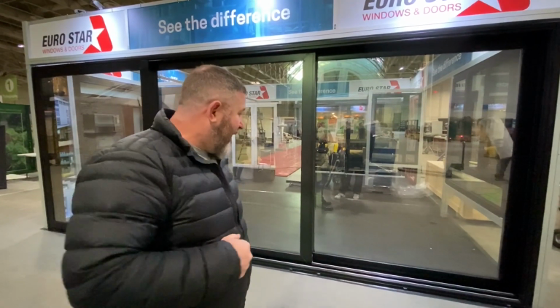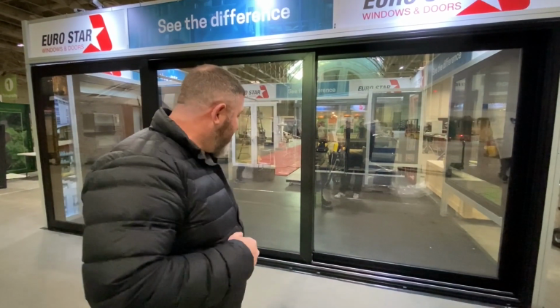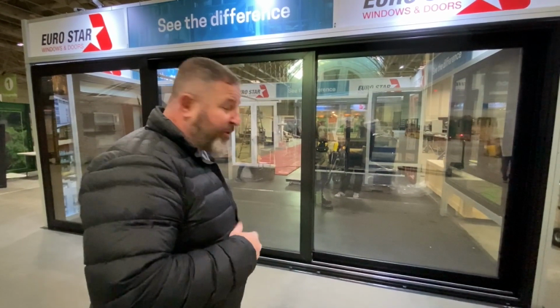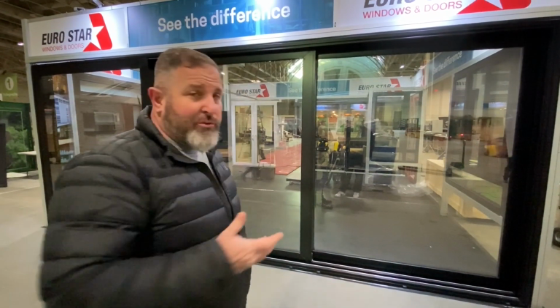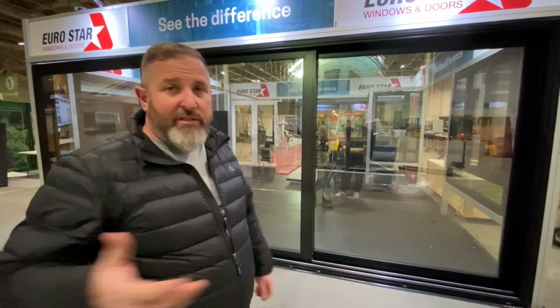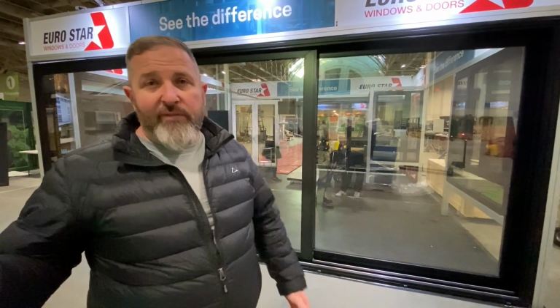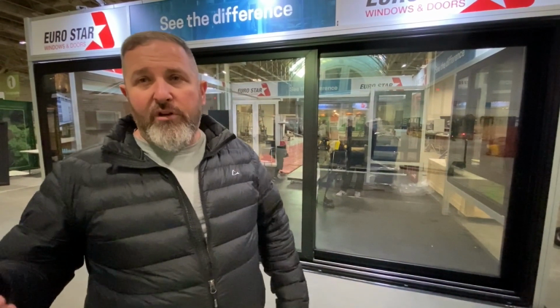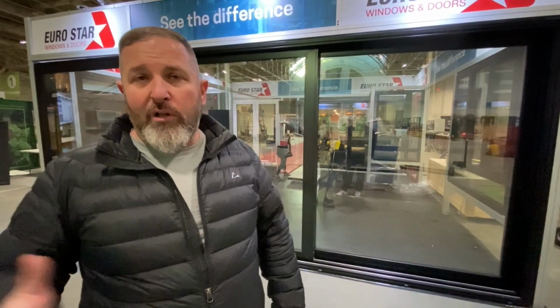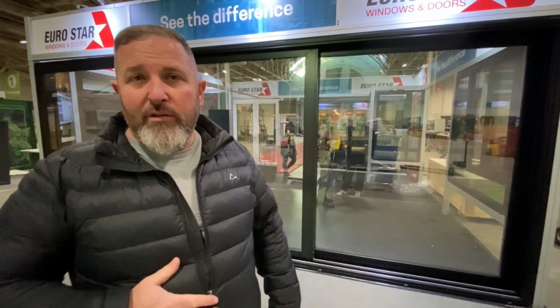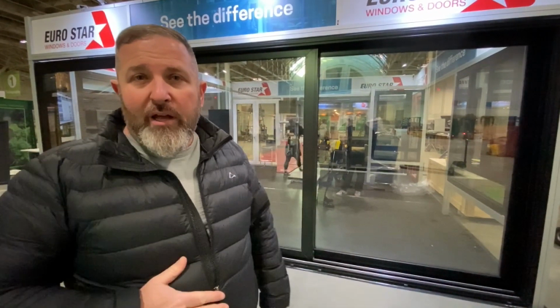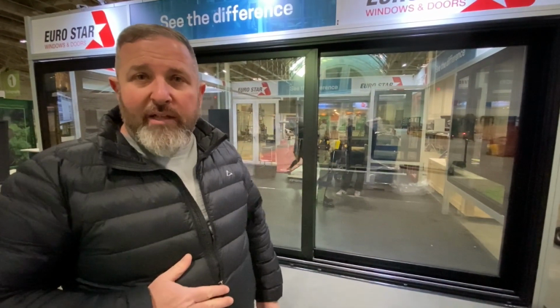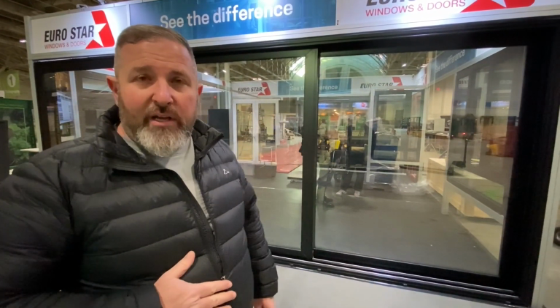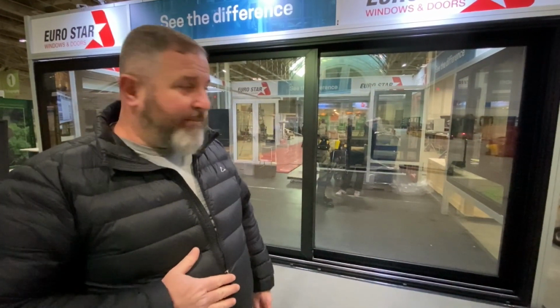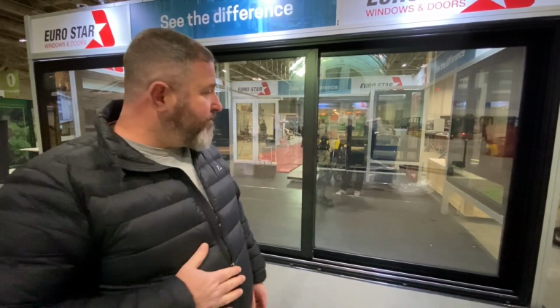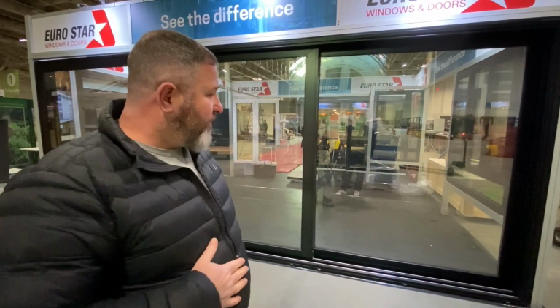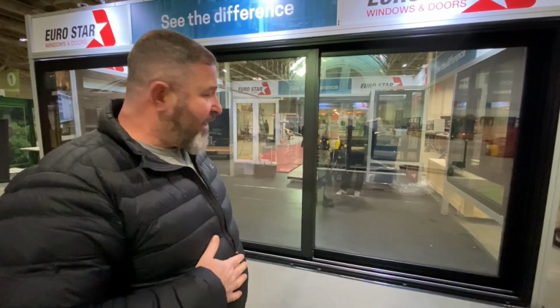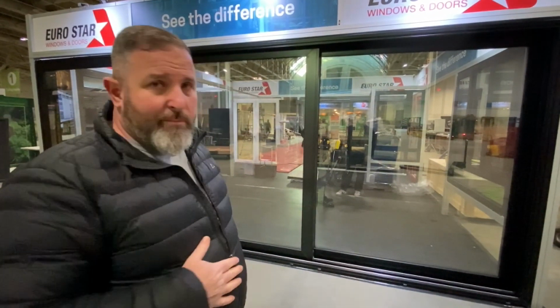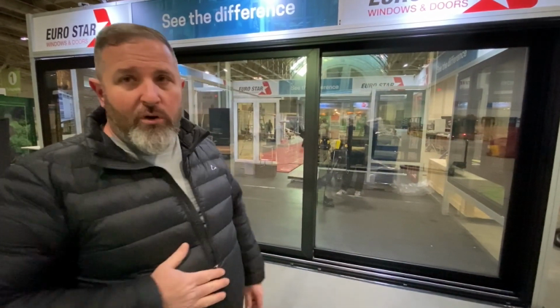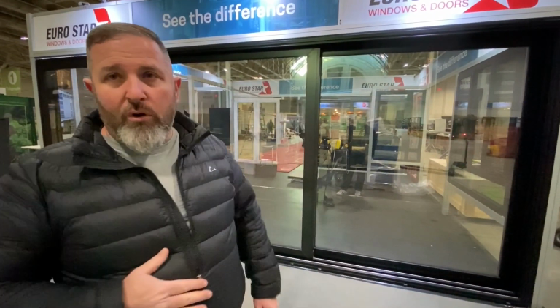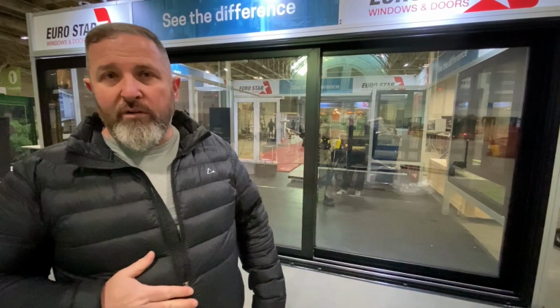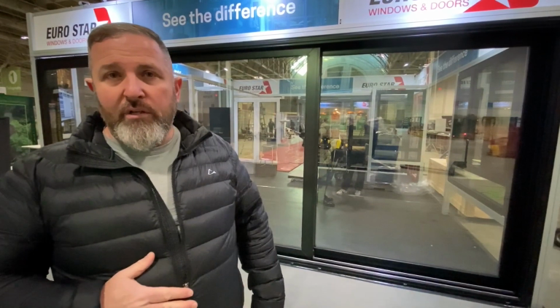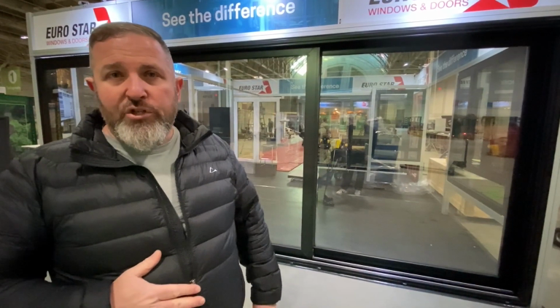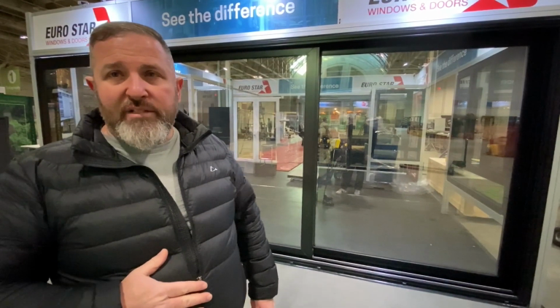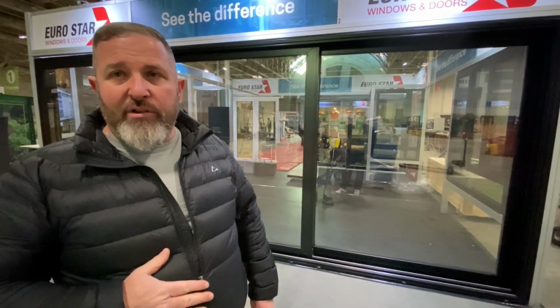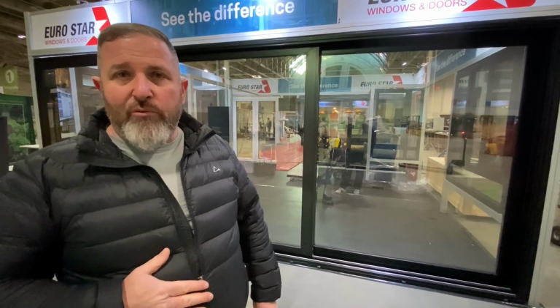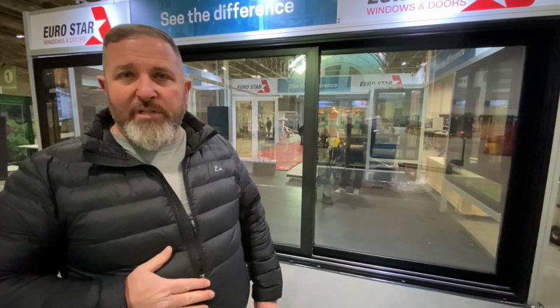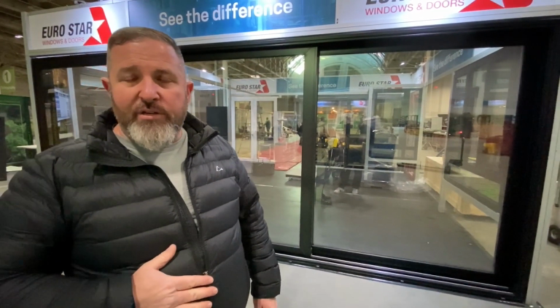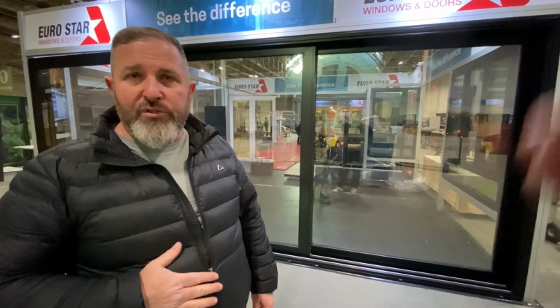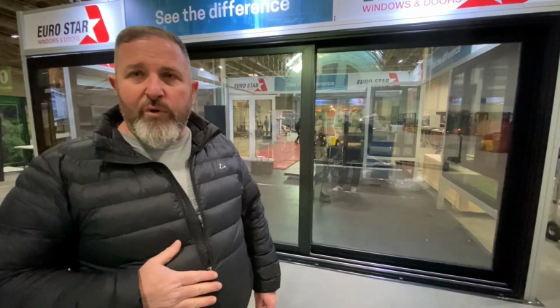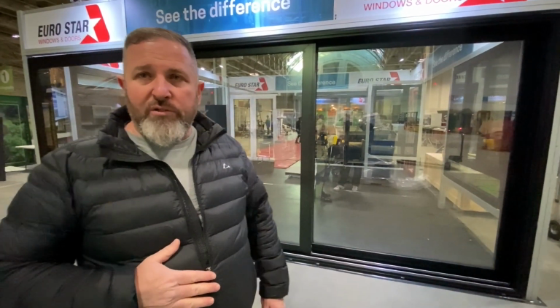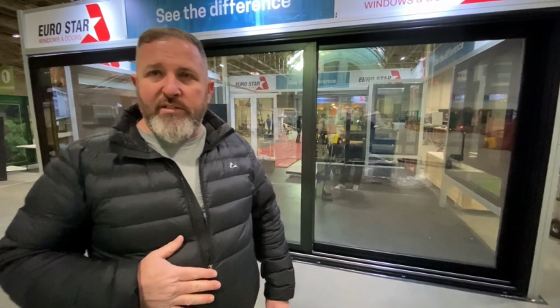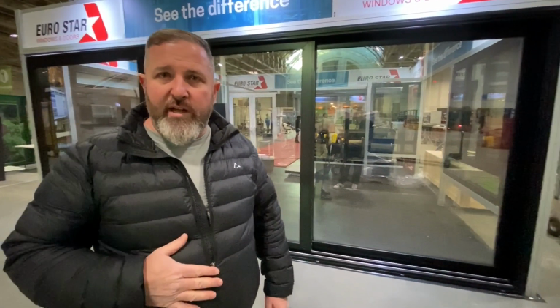If you're interested, give us a call at our number, or check us out on our website at eurostarwindows.ca.